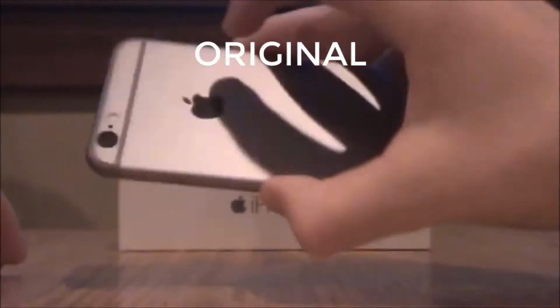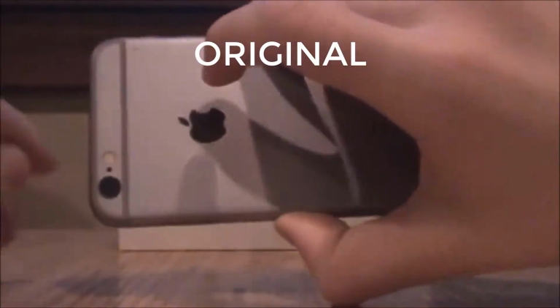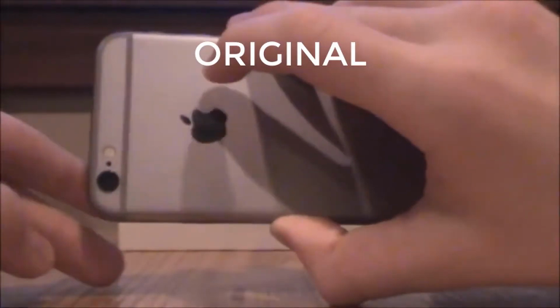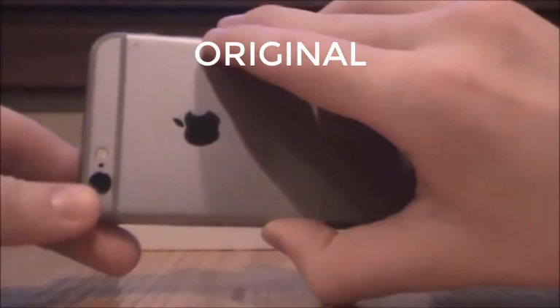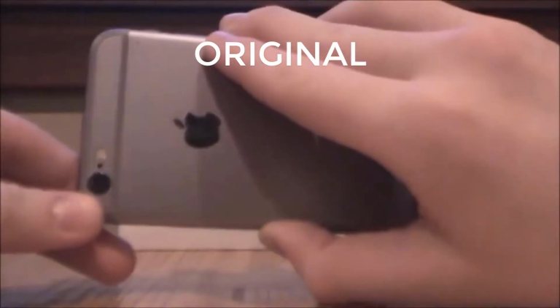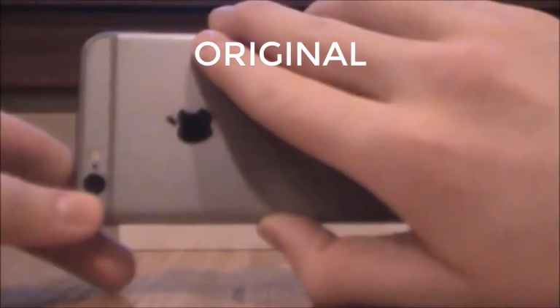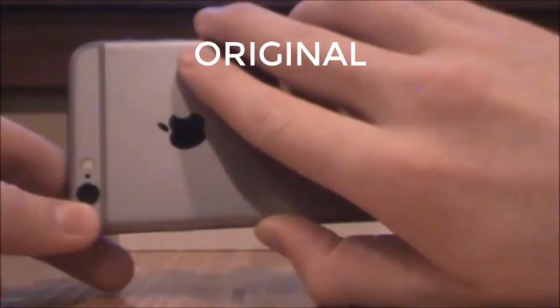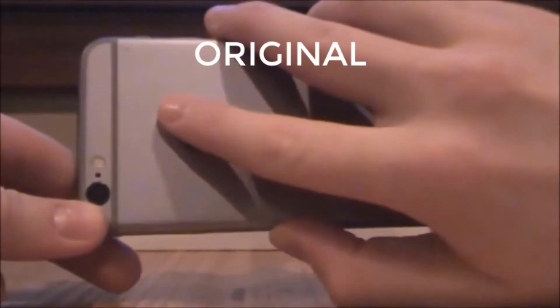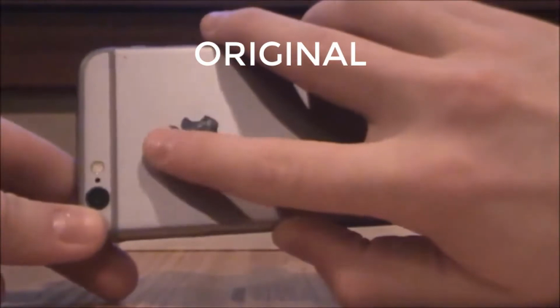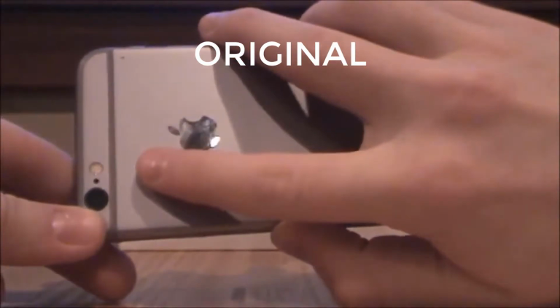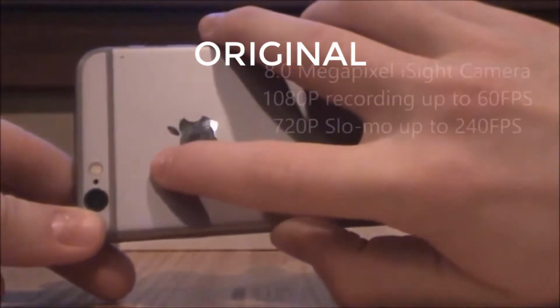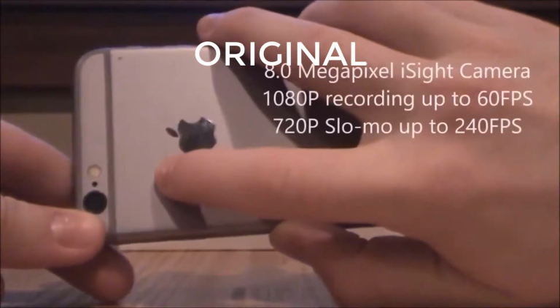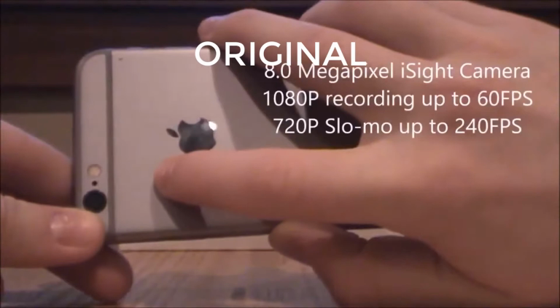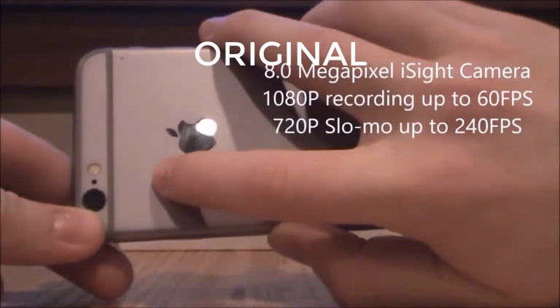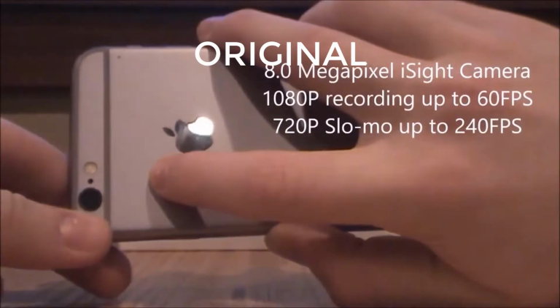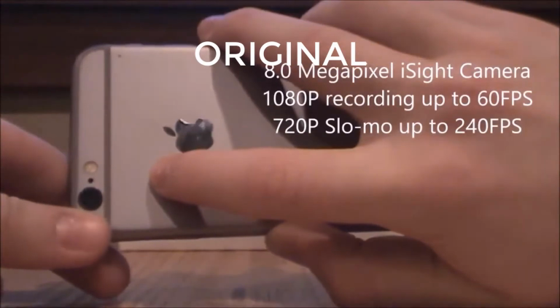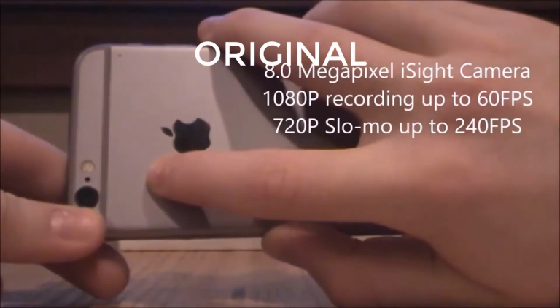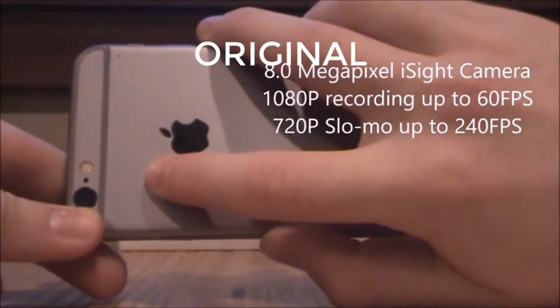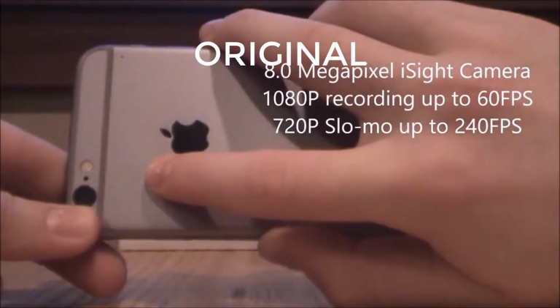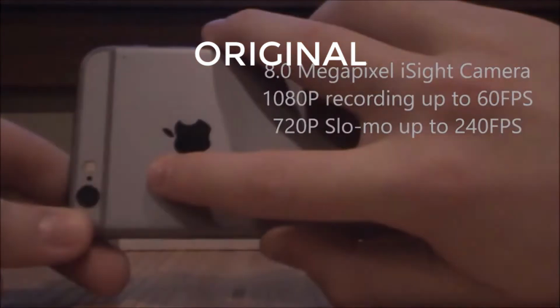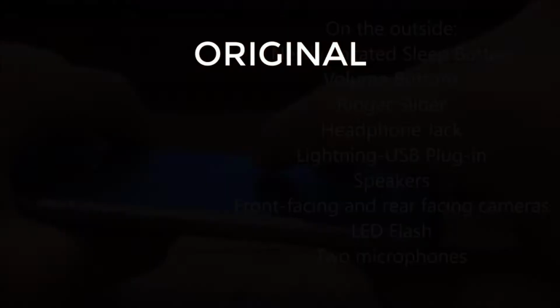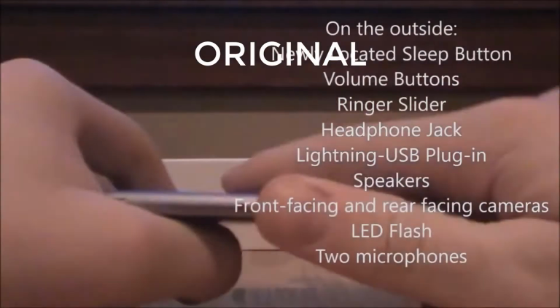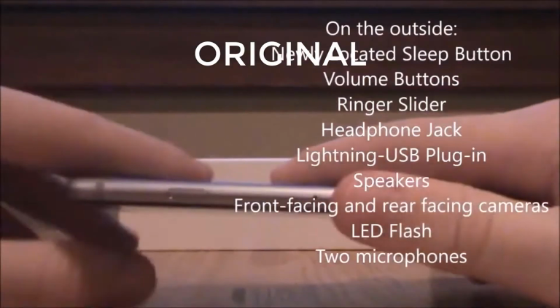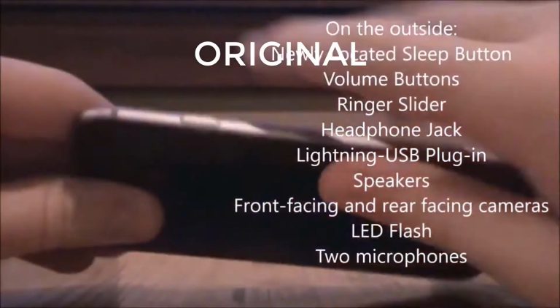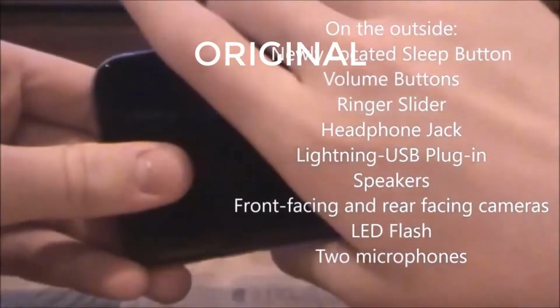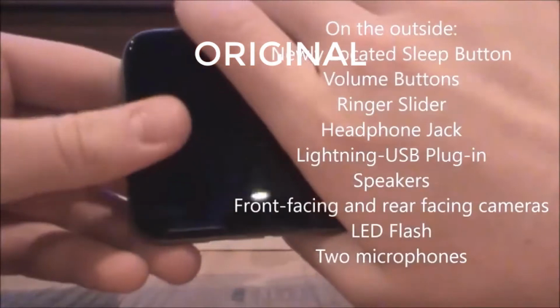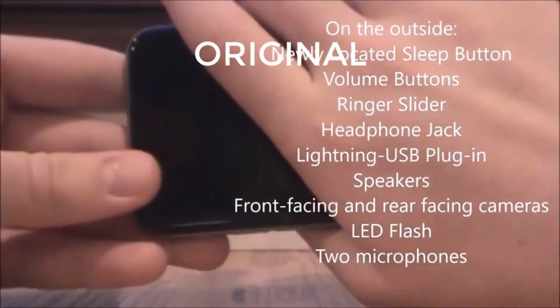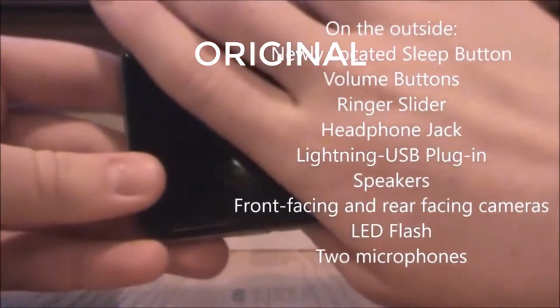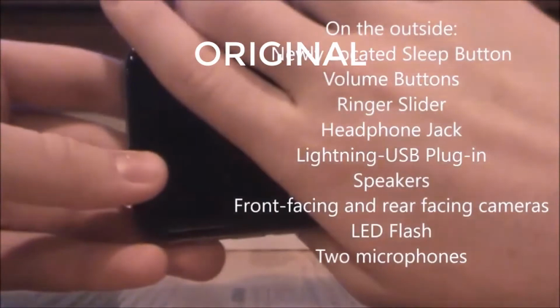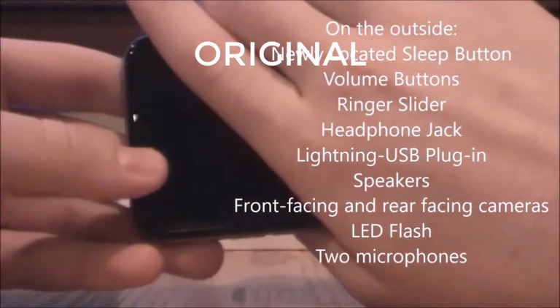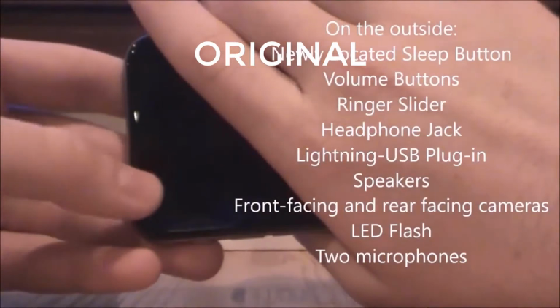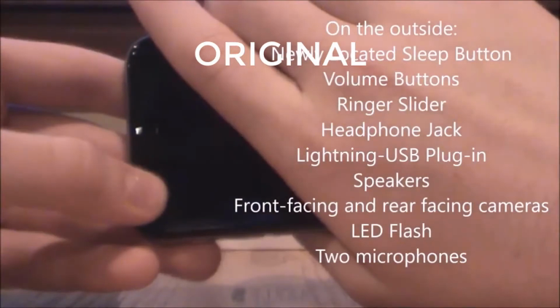So in the rear, the iPhone 6 has the 8.0 megapixel iSight camera that can record 1080p. On the front there's a 1.2 megapixel camera.